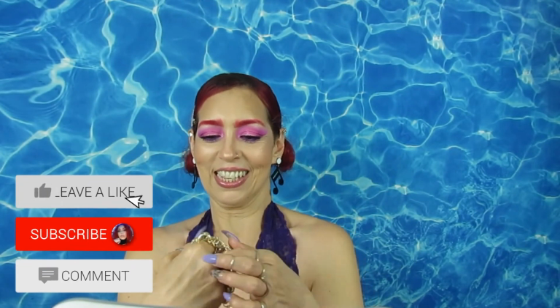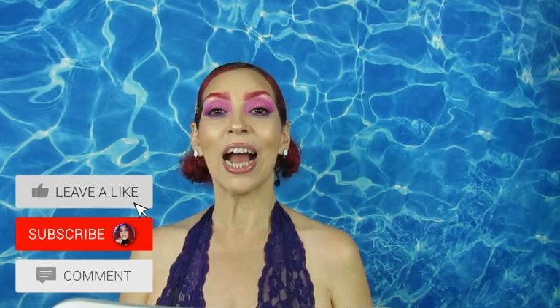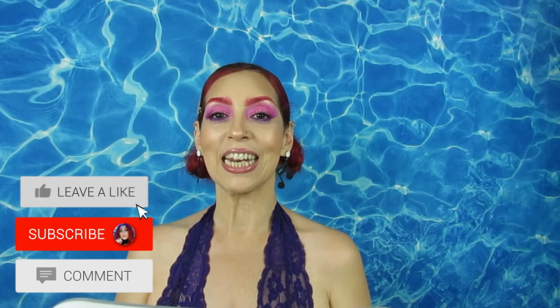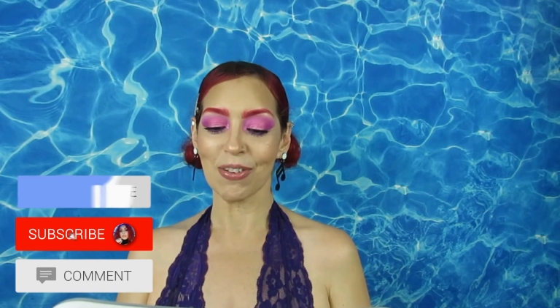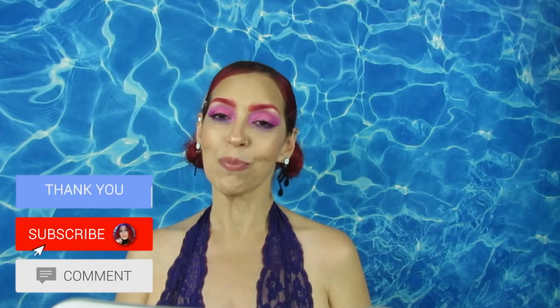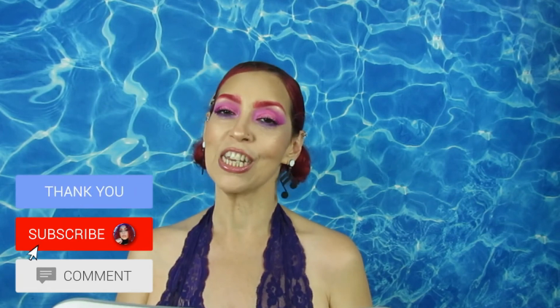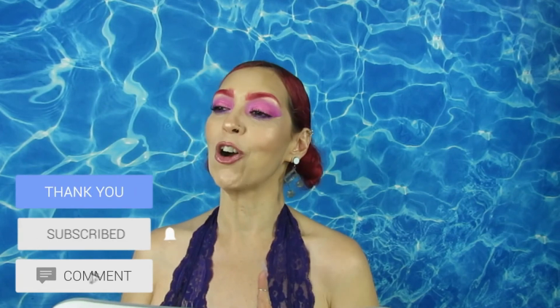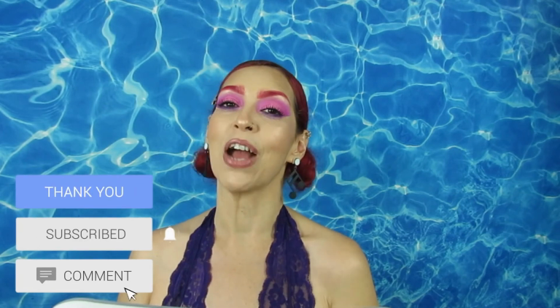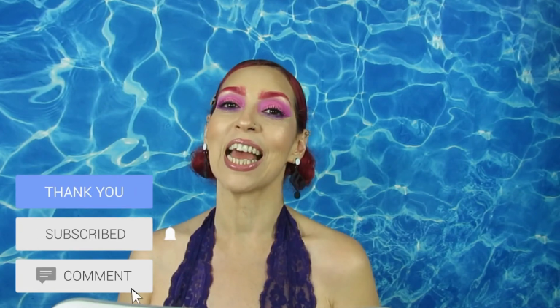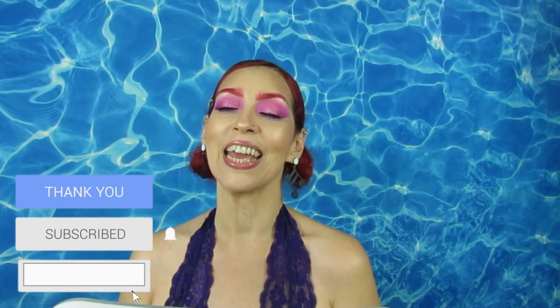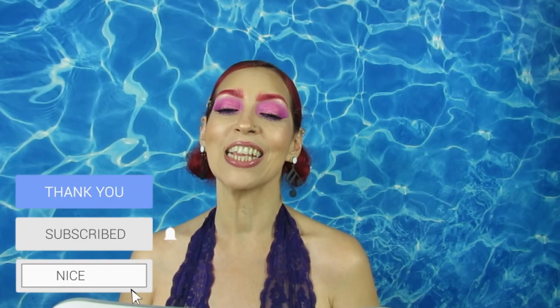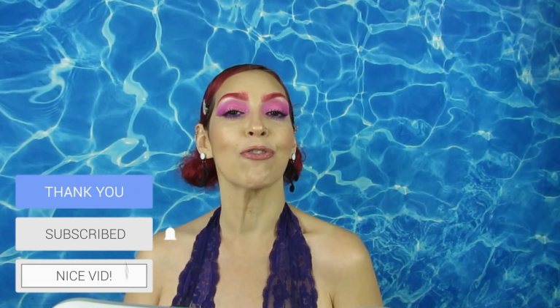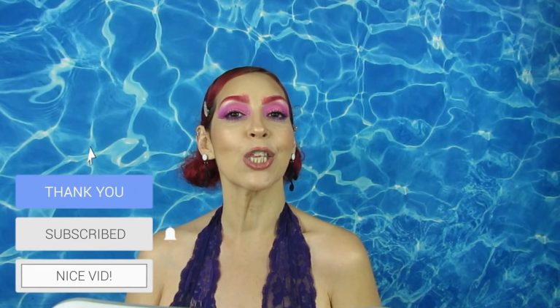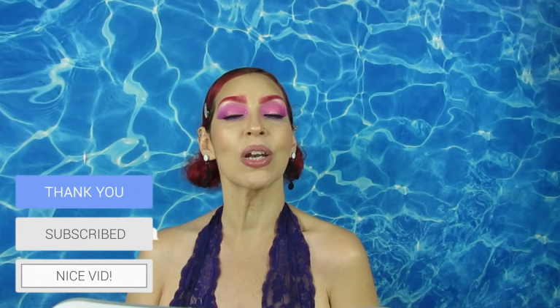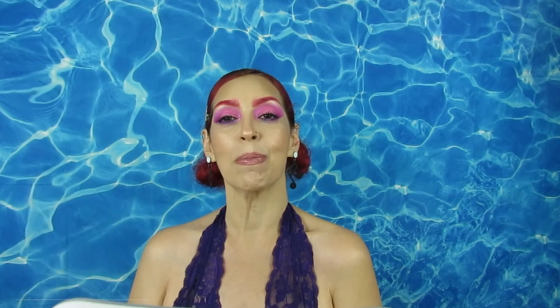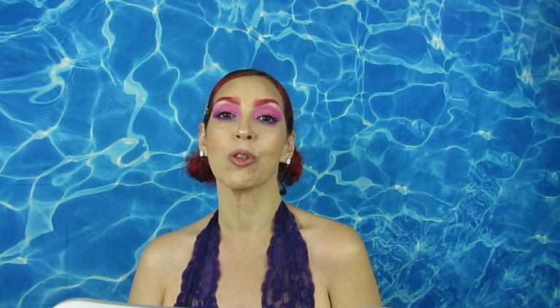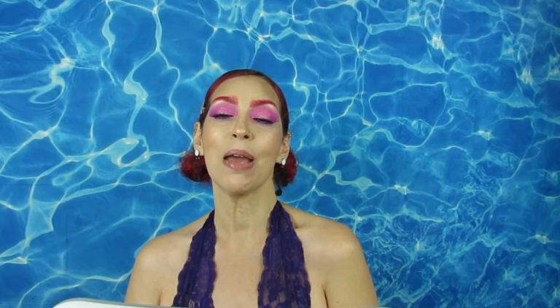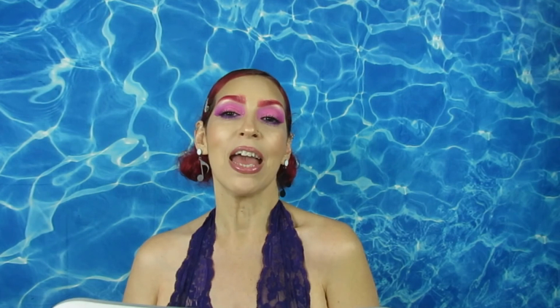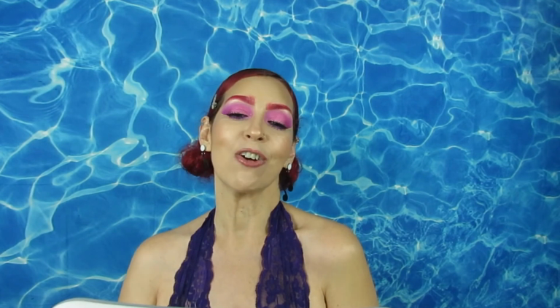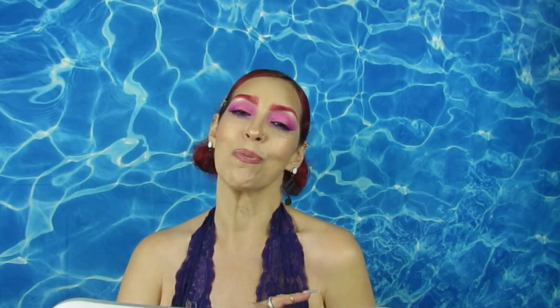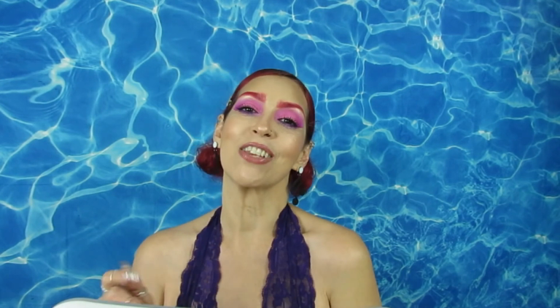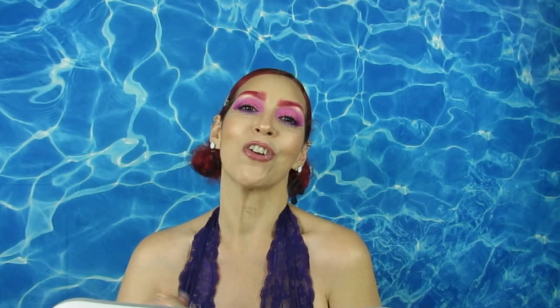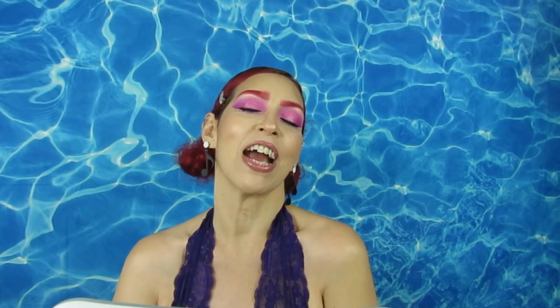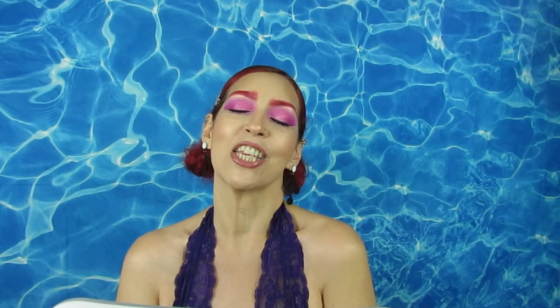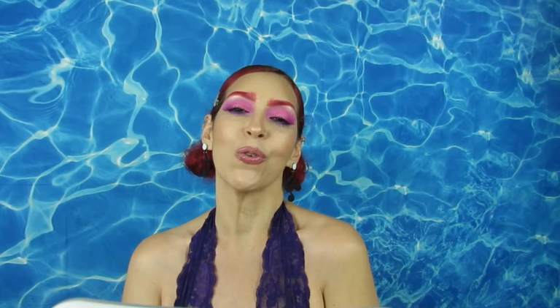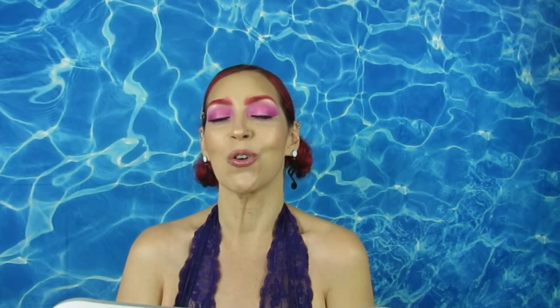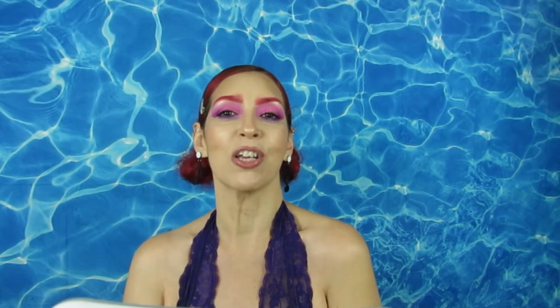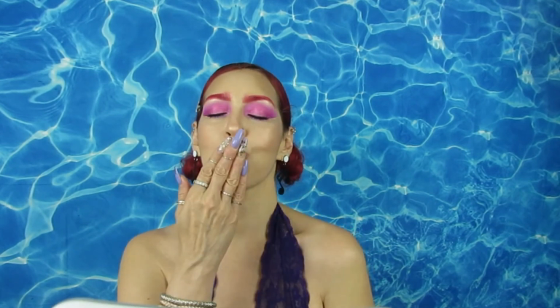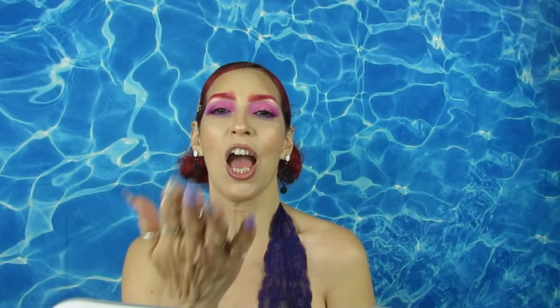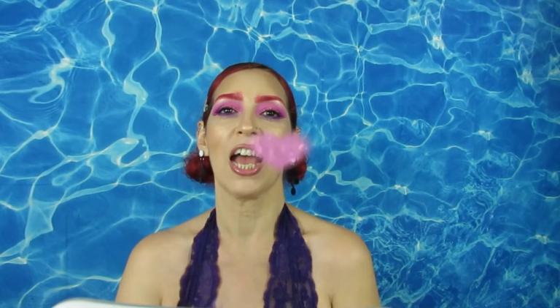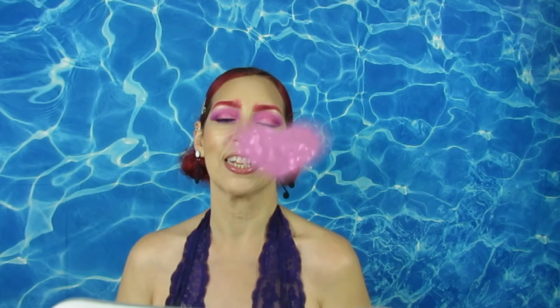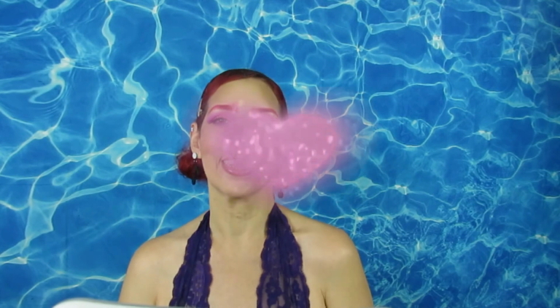So guys, that is everything from Shein! I hope you guys like it. Do not forget to like, comment, and subscribe, and until my next video — love you guys so so much, mwah!